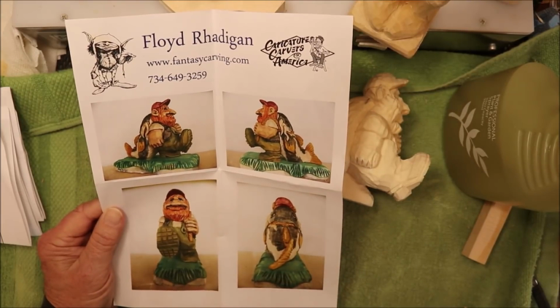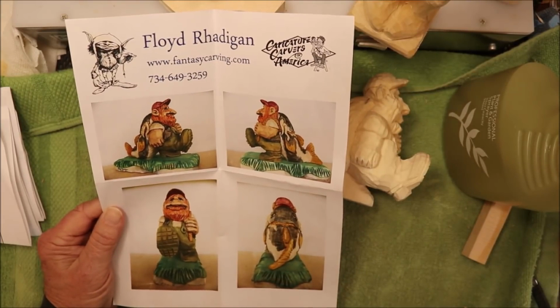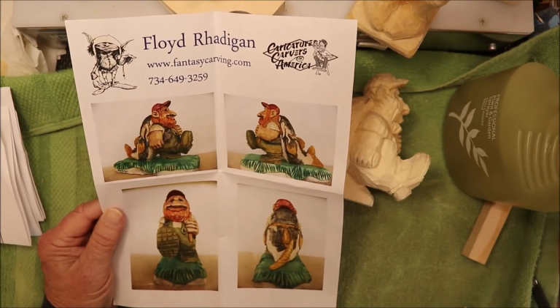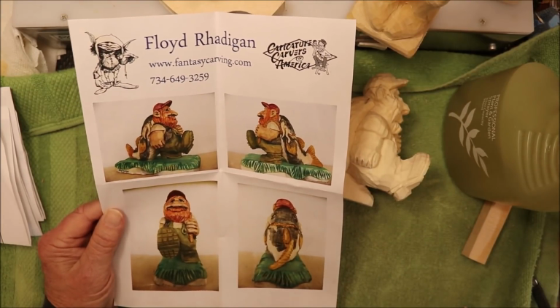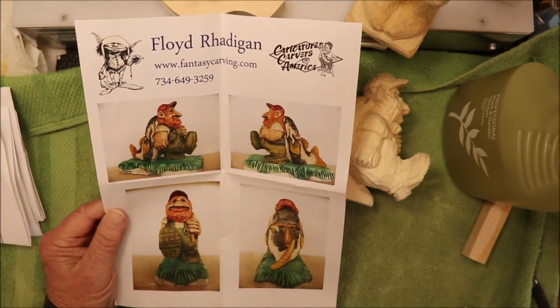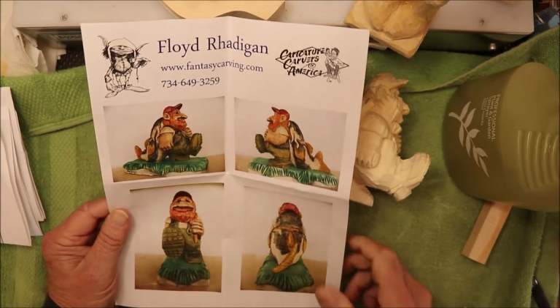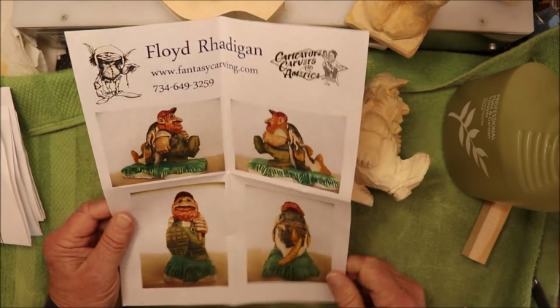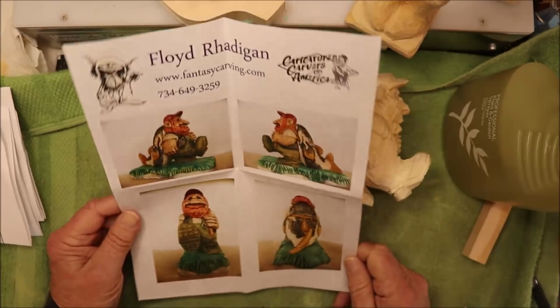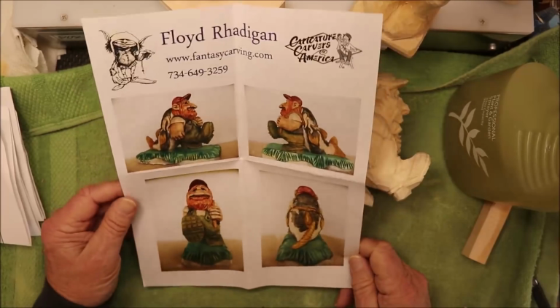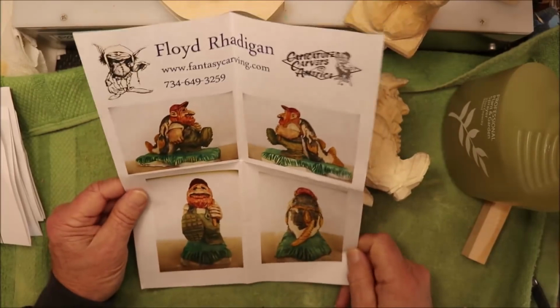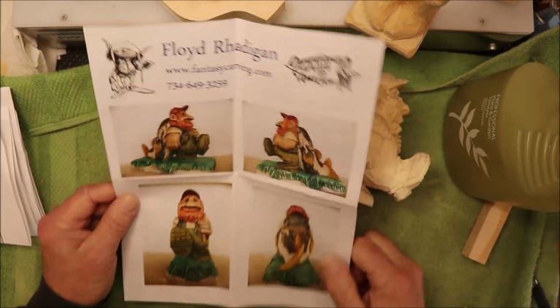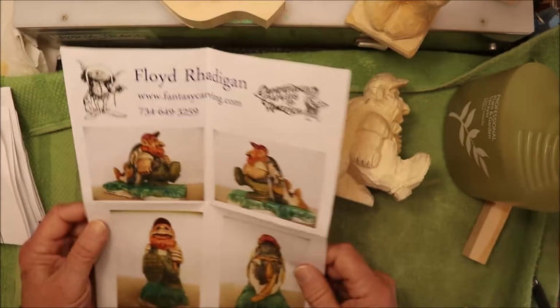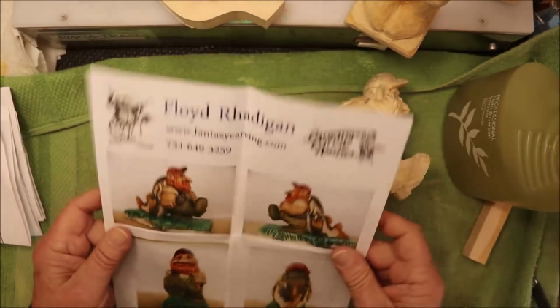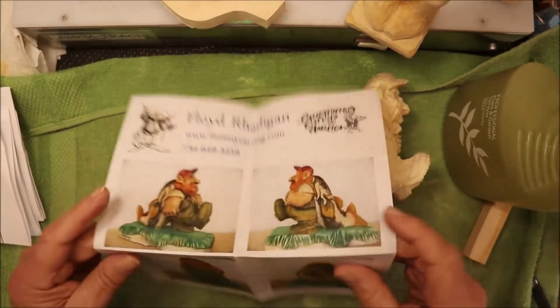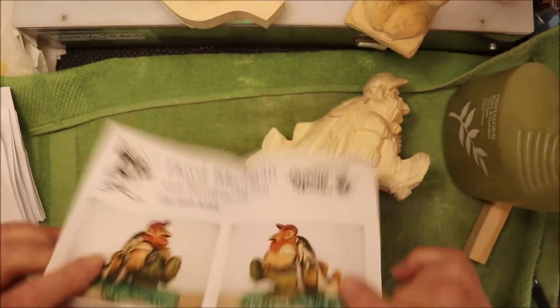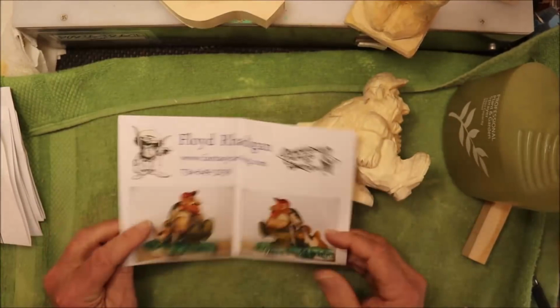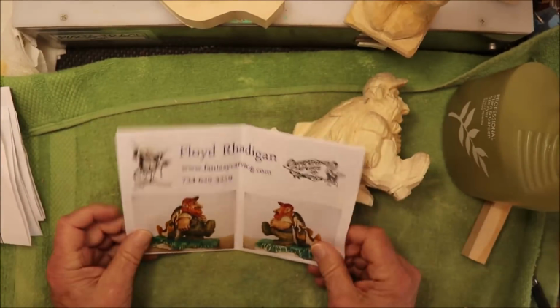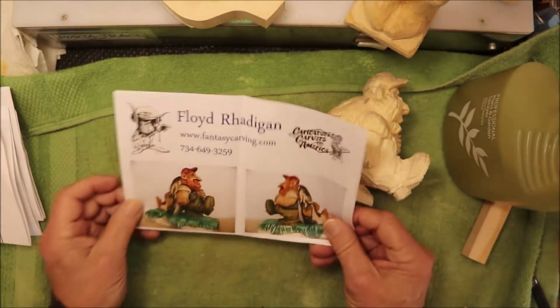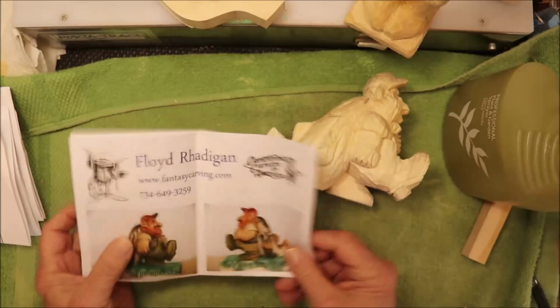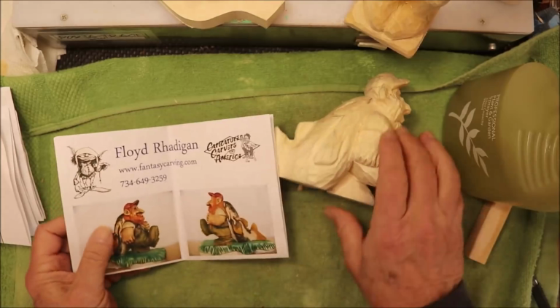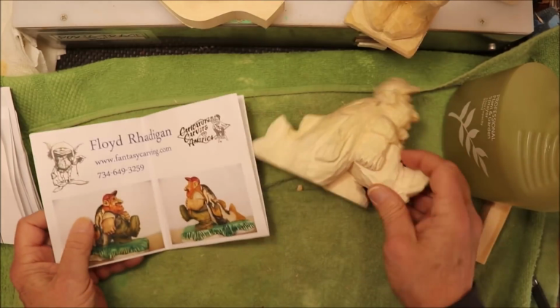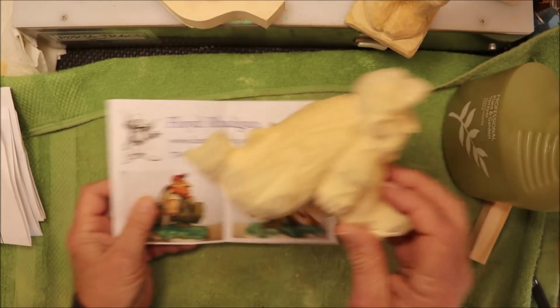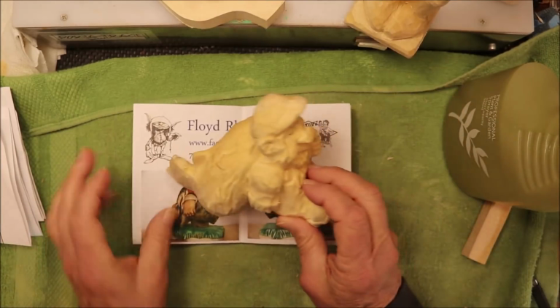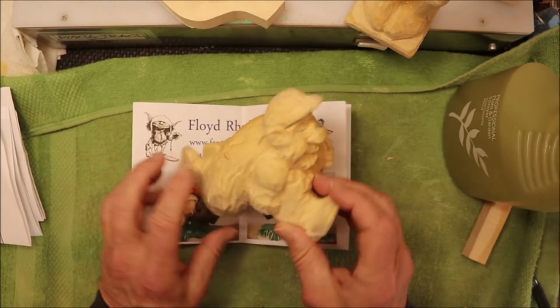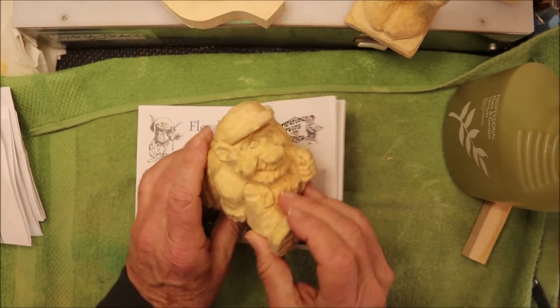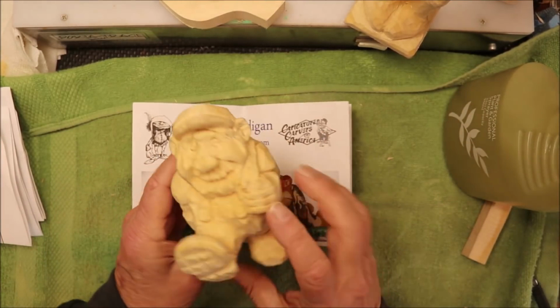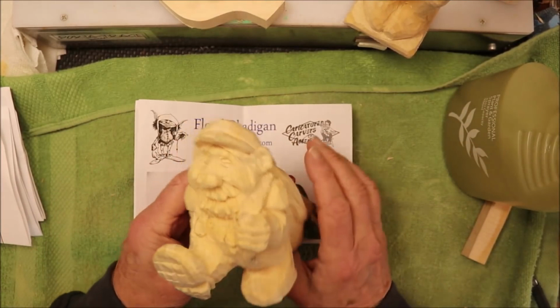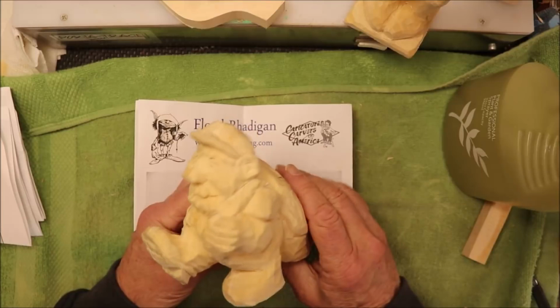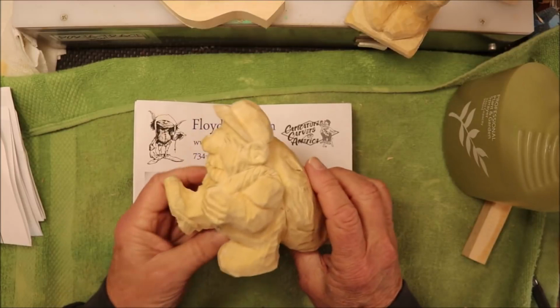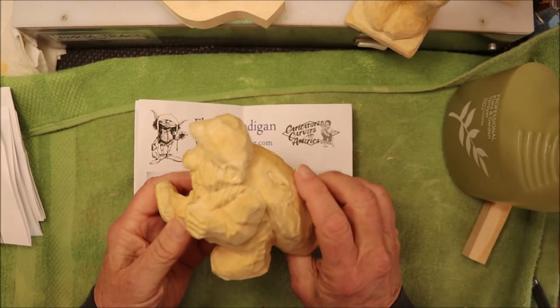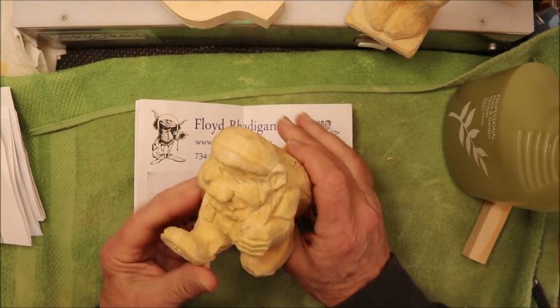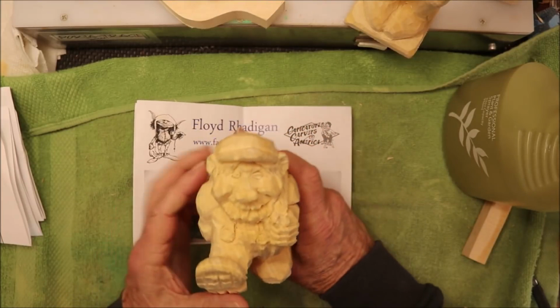Looks like his big old catfish — he's got some little whiskers coming down the side. You can make him any kind of fish you want, really. This is his version and I think it's way cool. It's going to be tough — I've still got a lot of work to do to even get it close to finished.